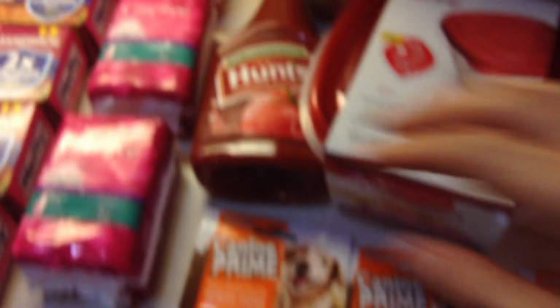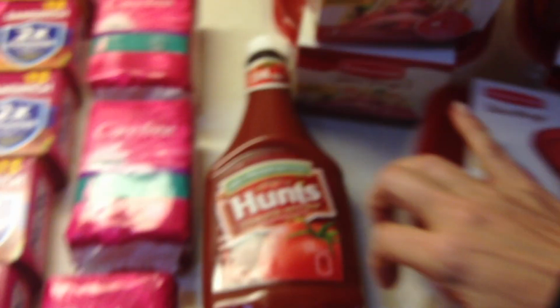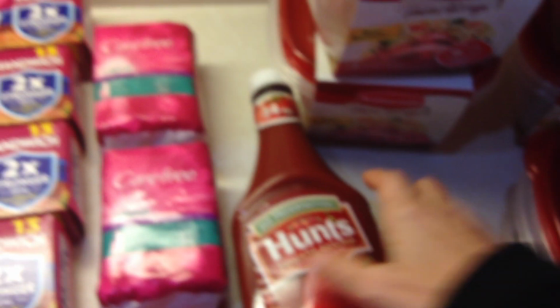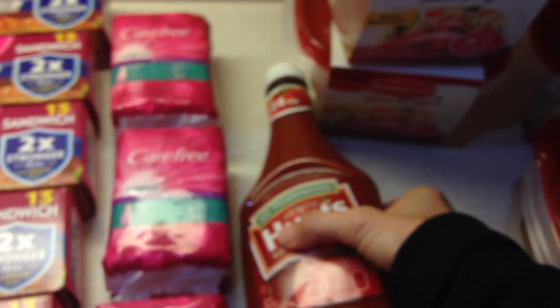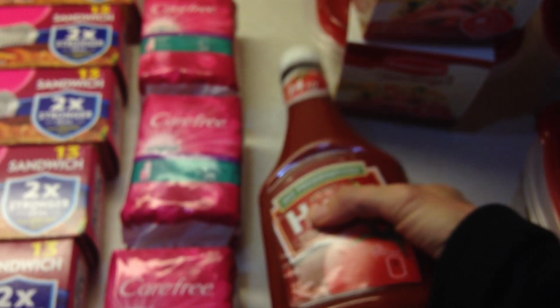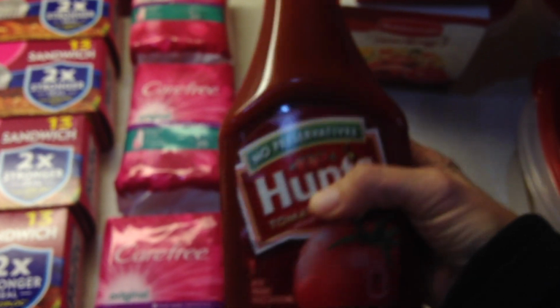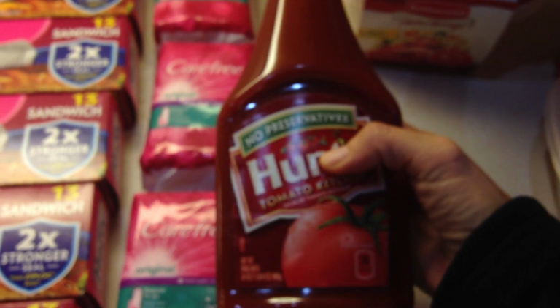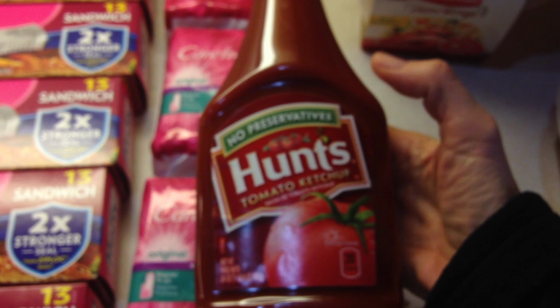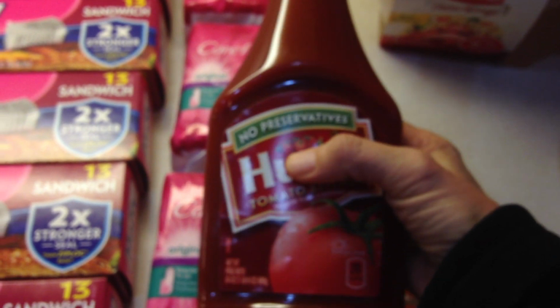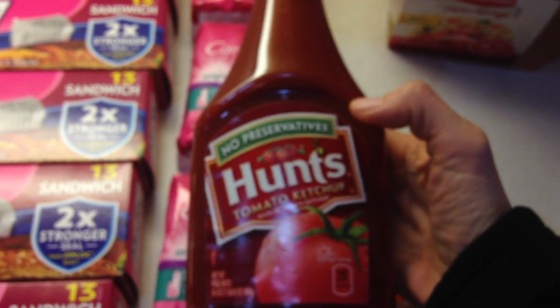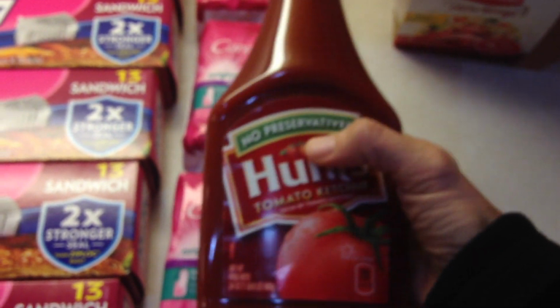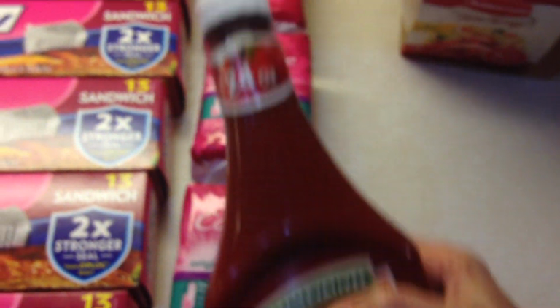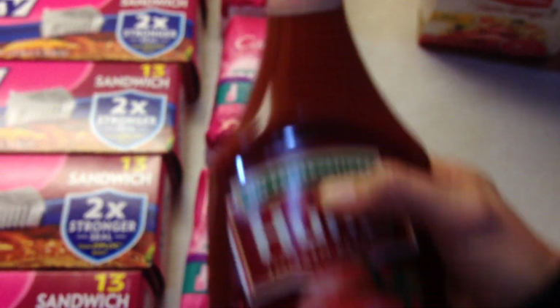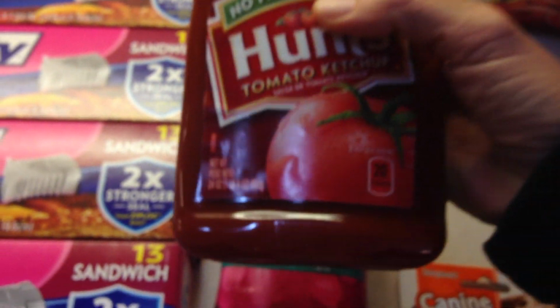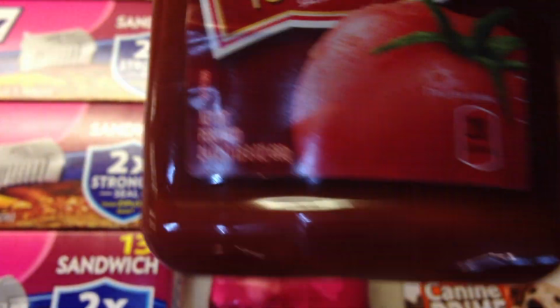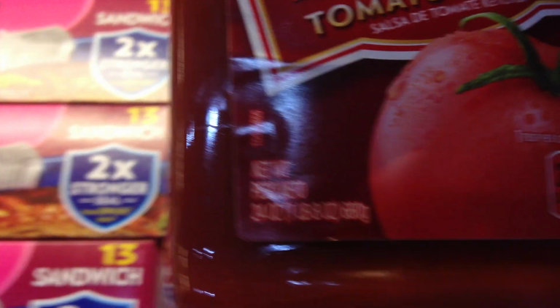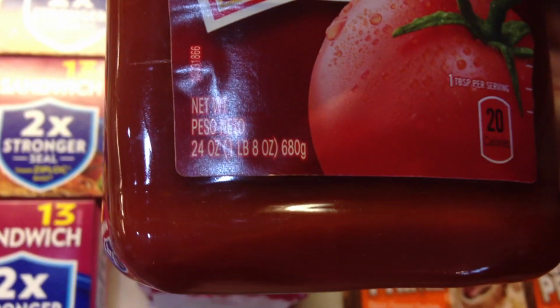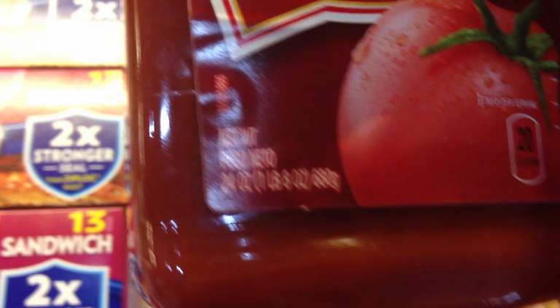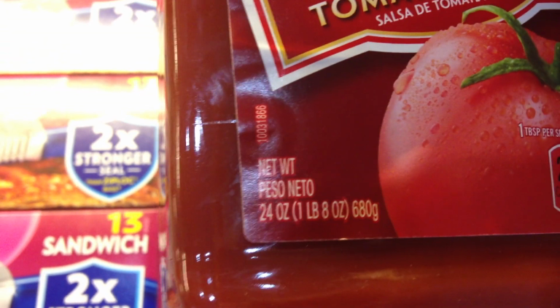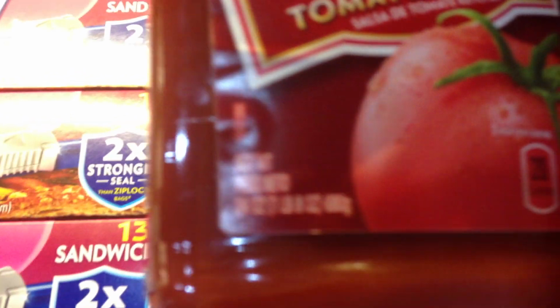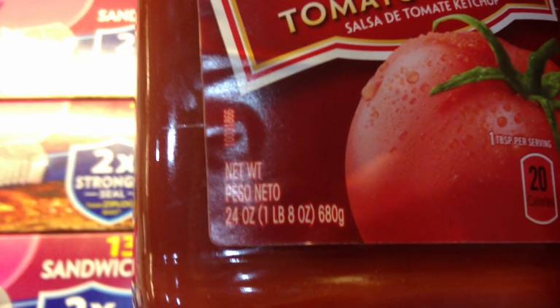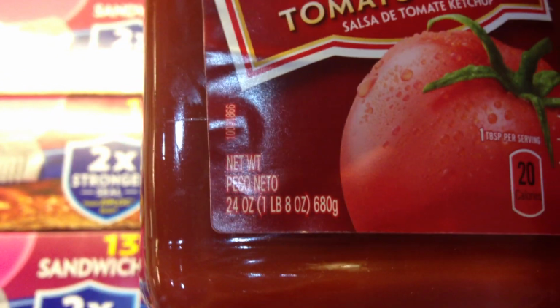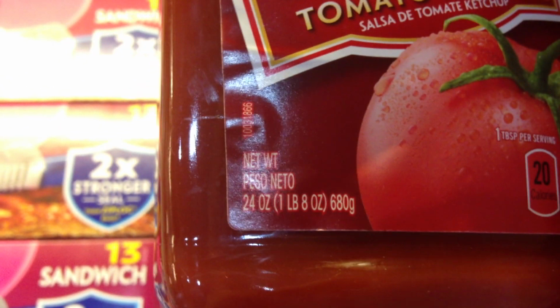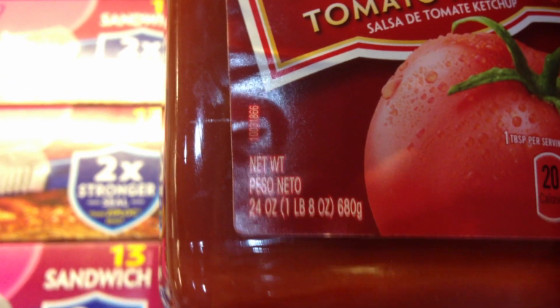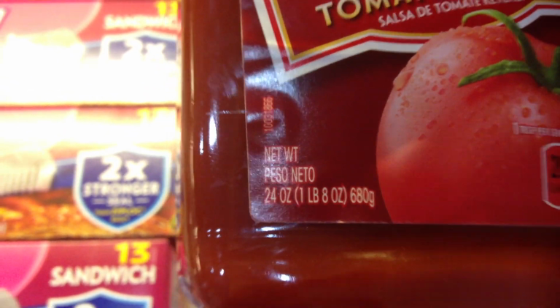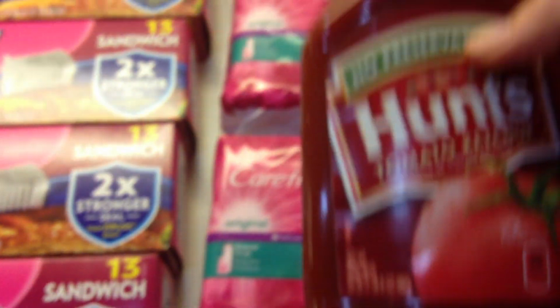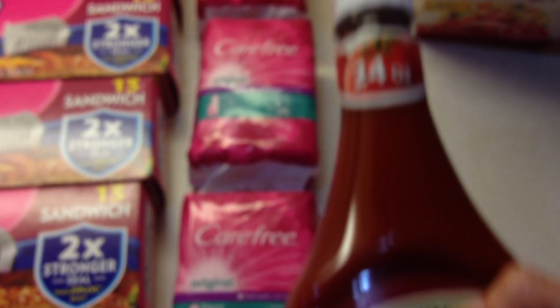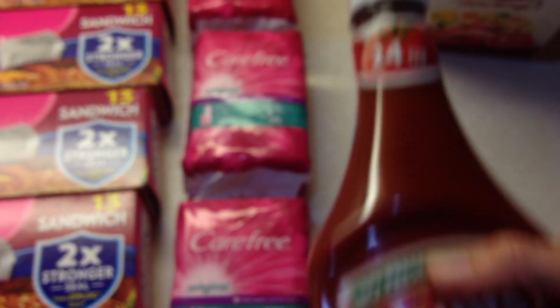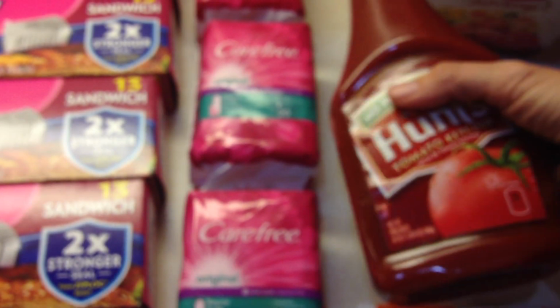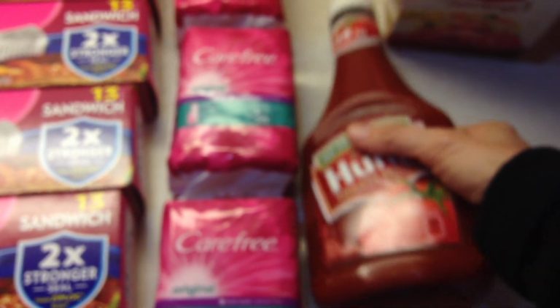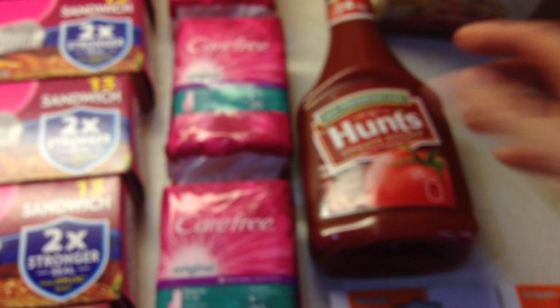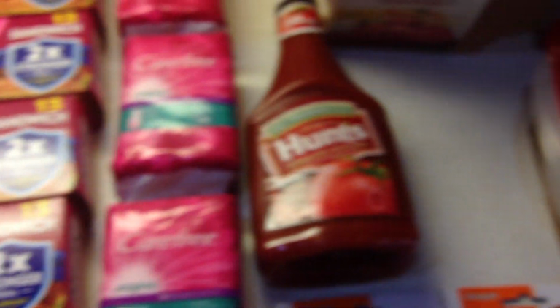I had 25 cents off of Hunt's, and that's a big one — let's see how big it is. For the dollar store it's a big one: 24 ounces. So that was 75 cents.